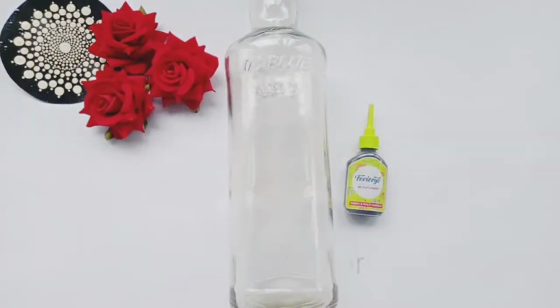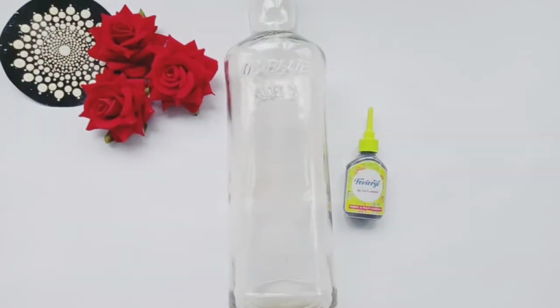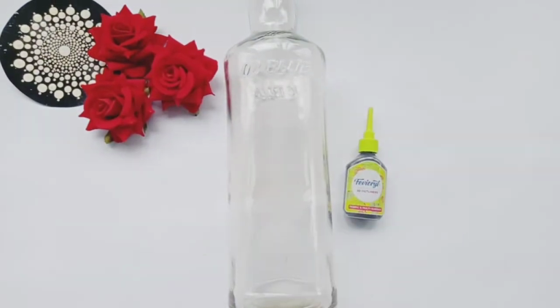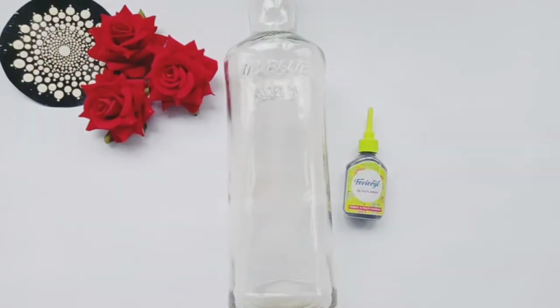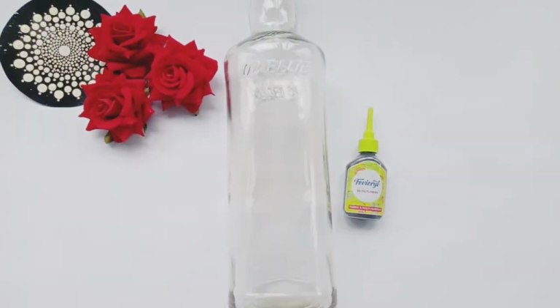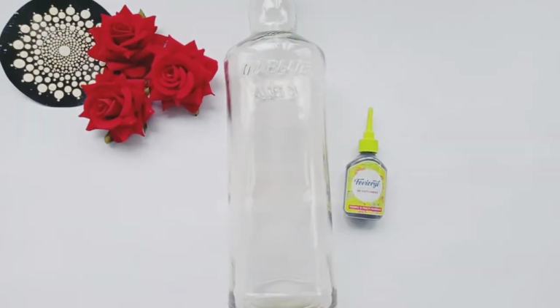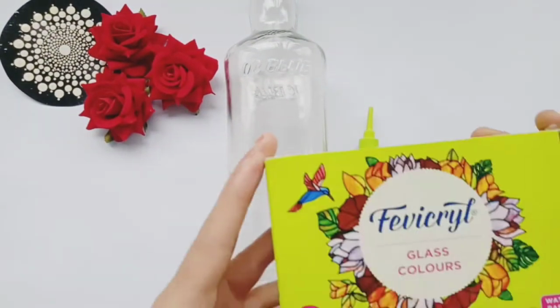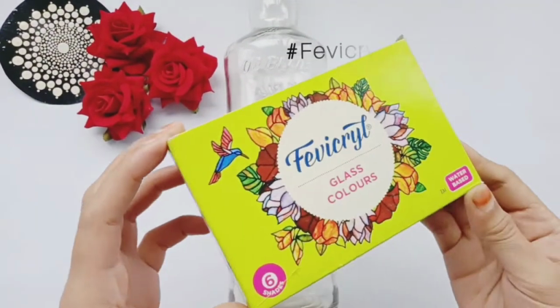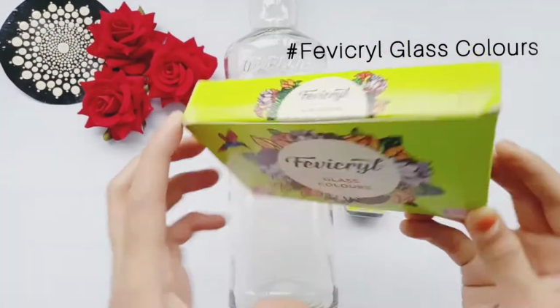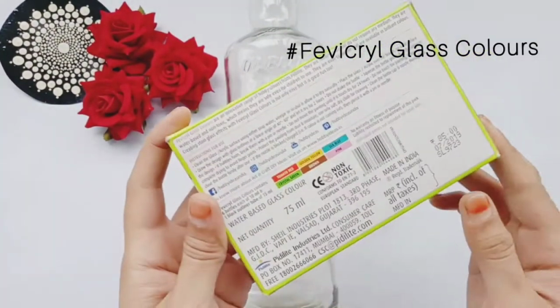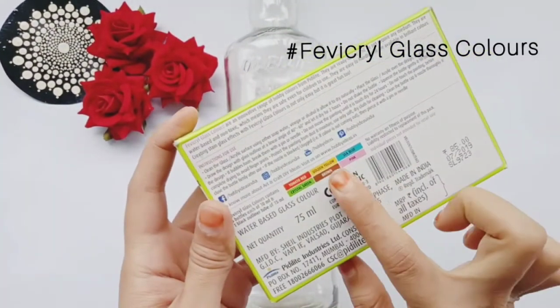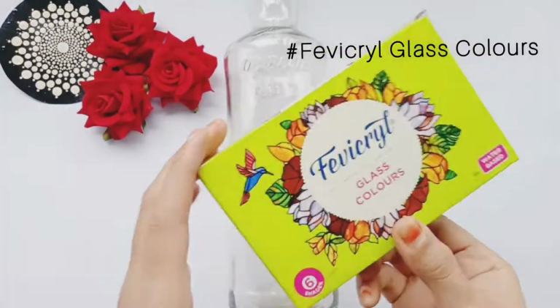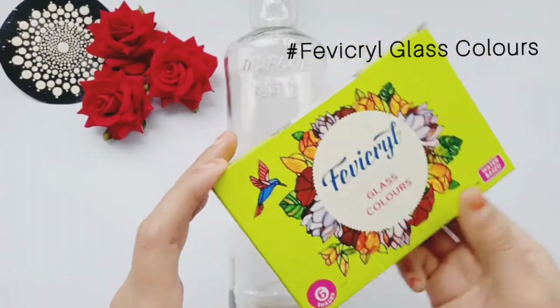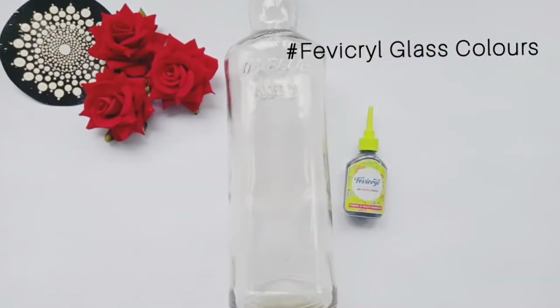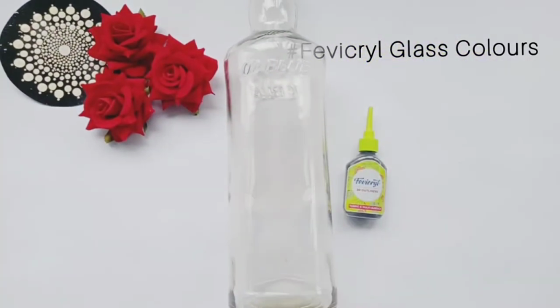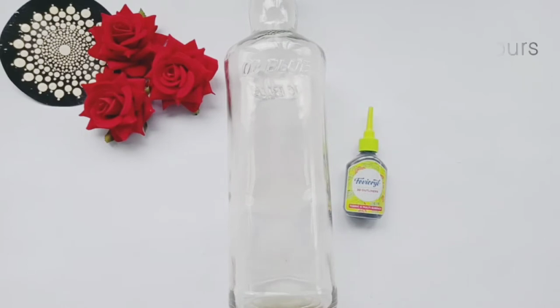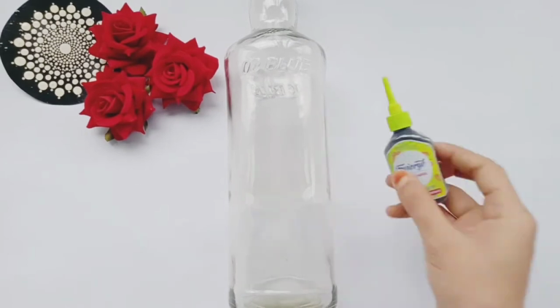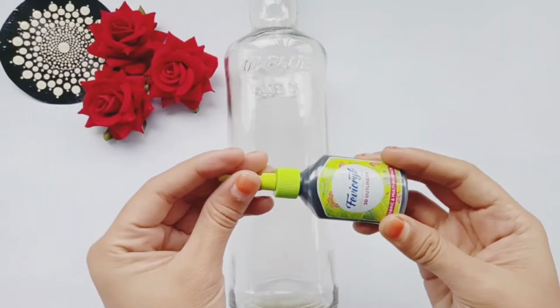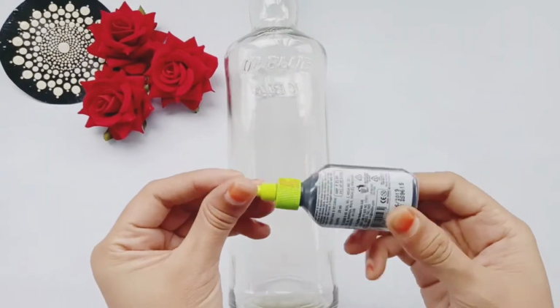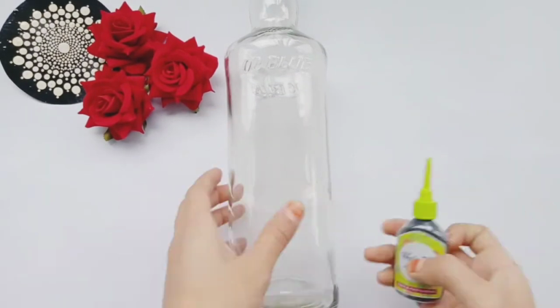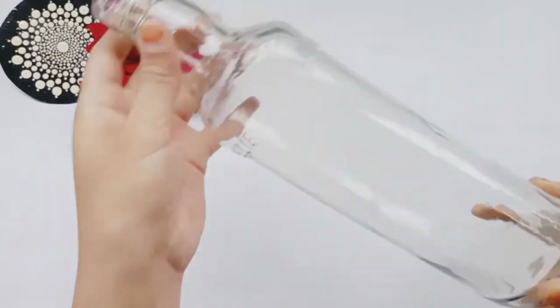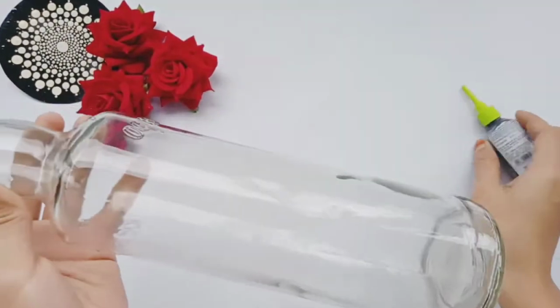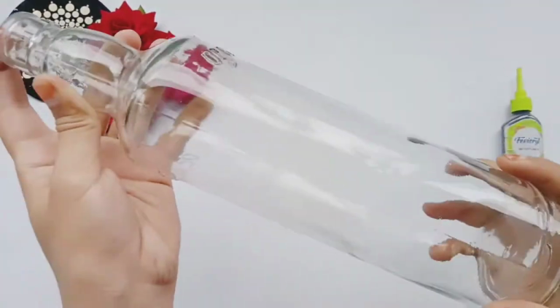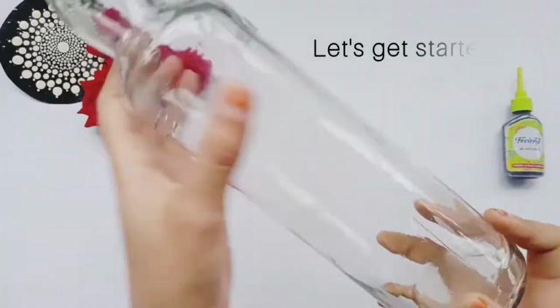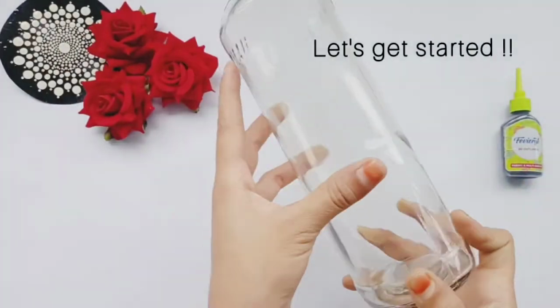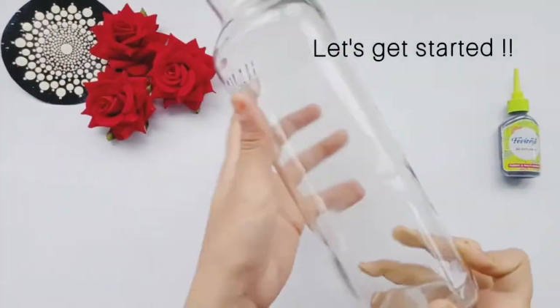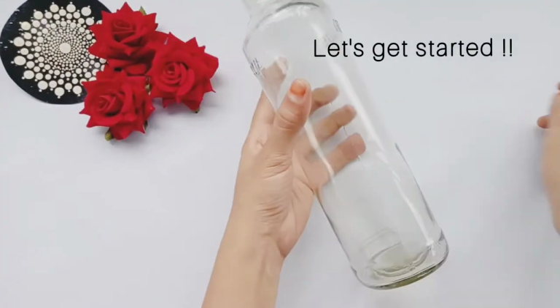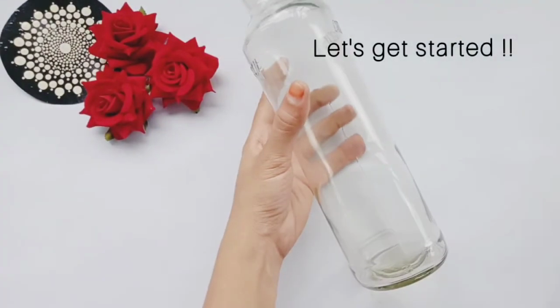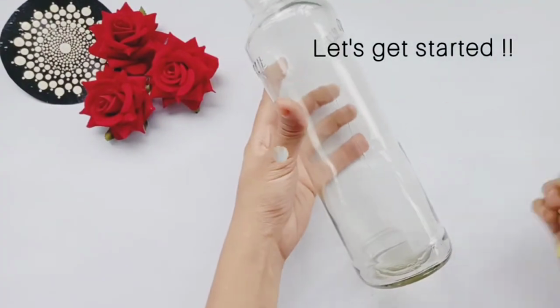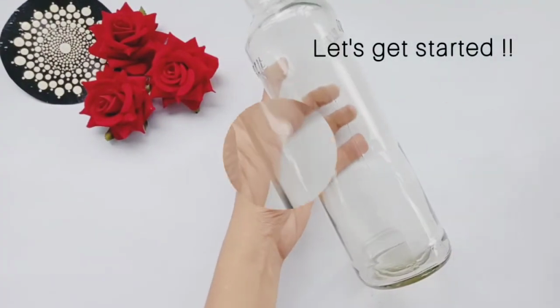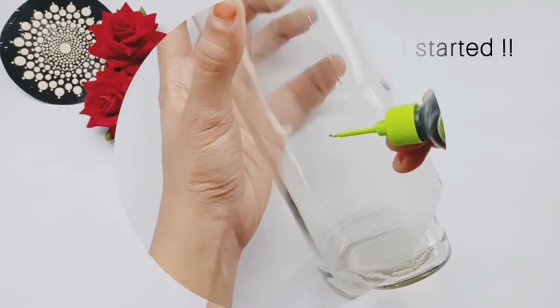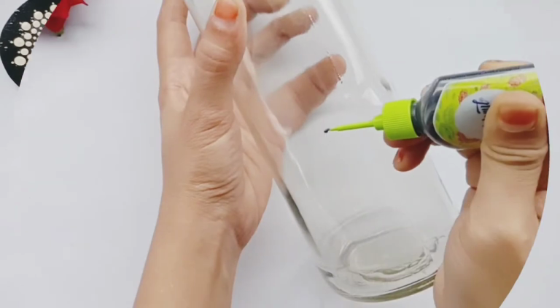First of all, we need a clean glass bottle, favicryl glass color, and favicryl outliner. You can use any of those things.